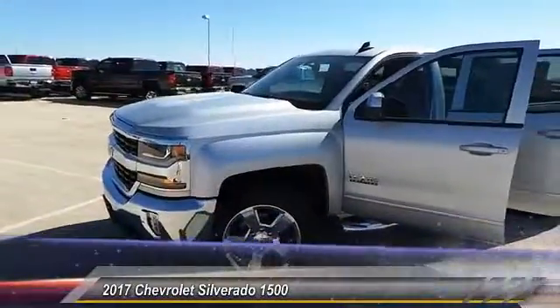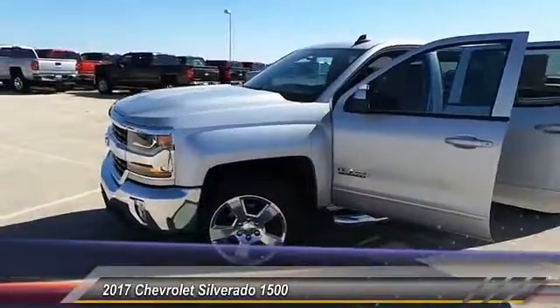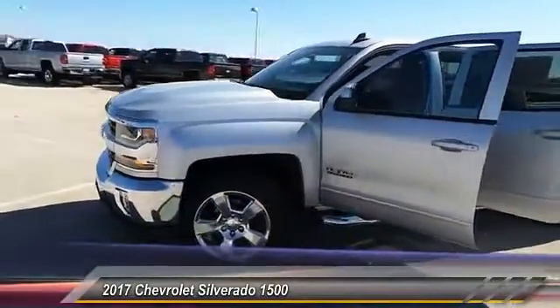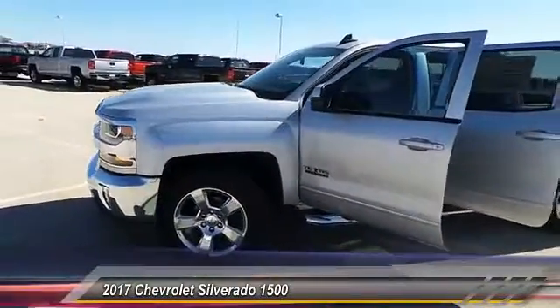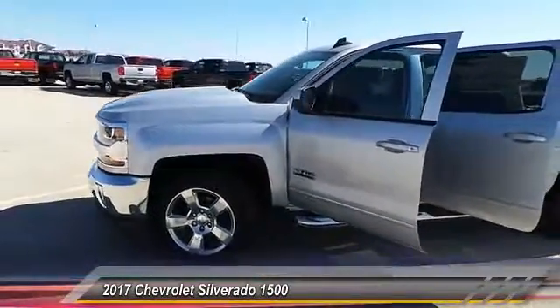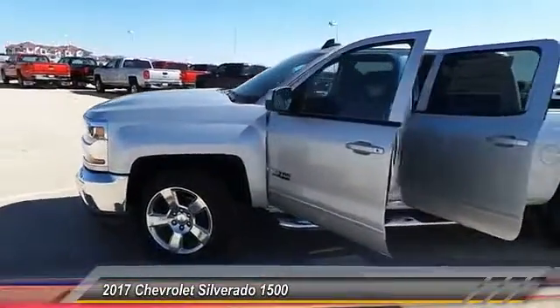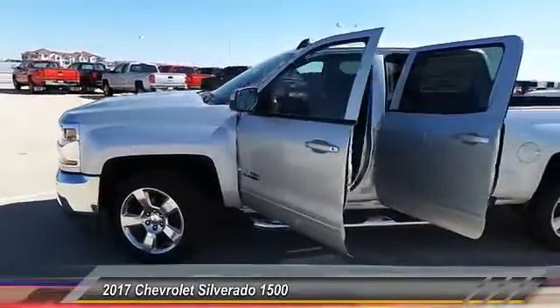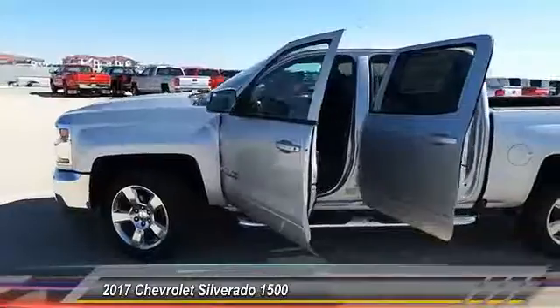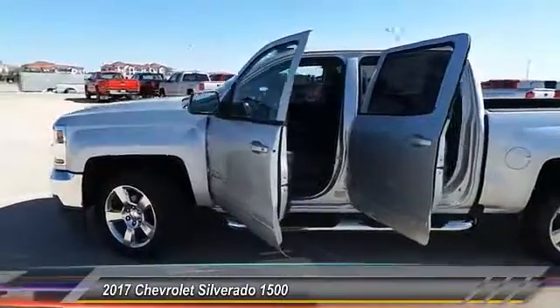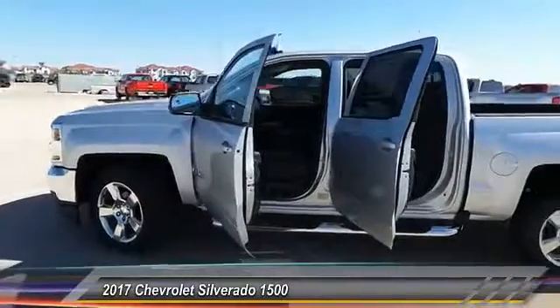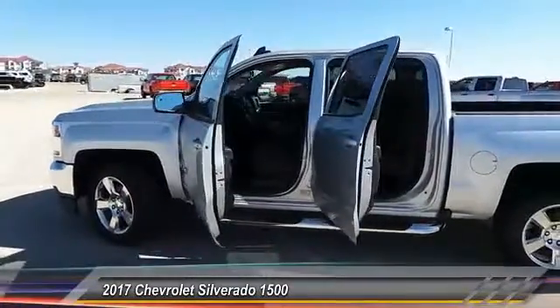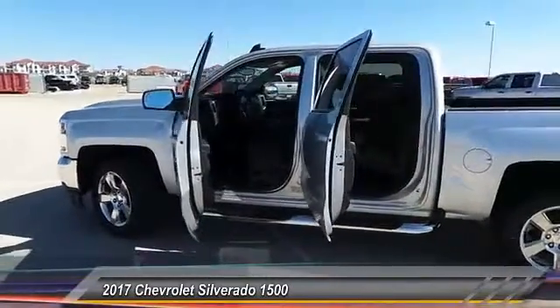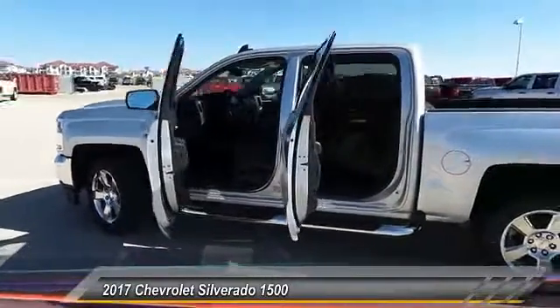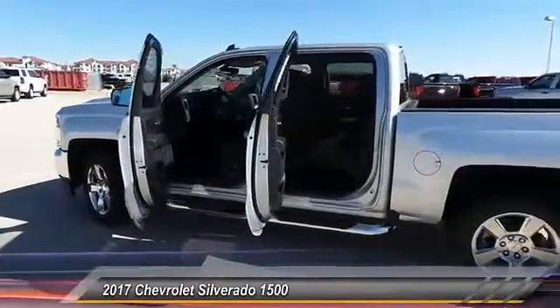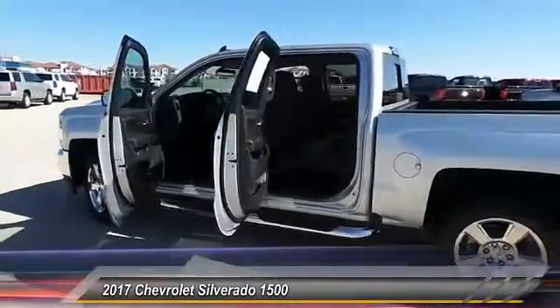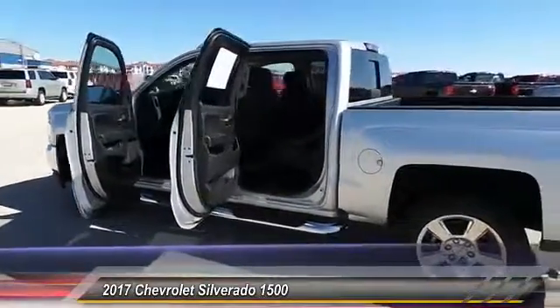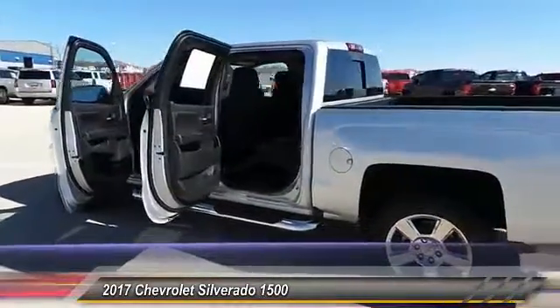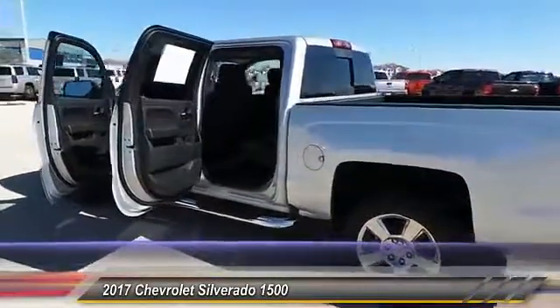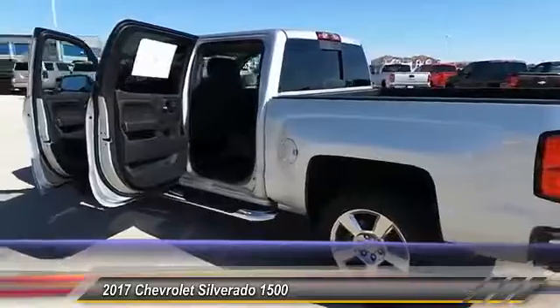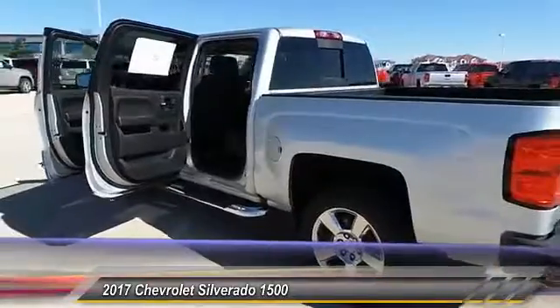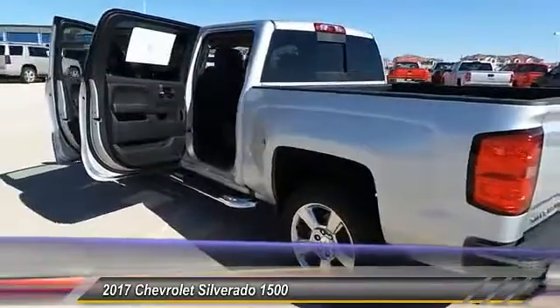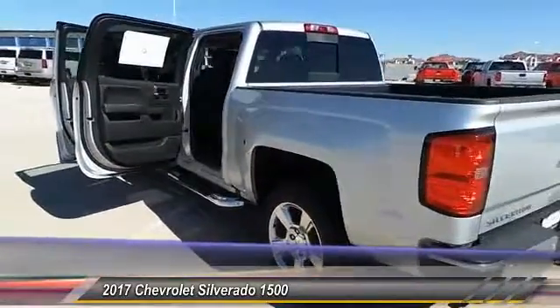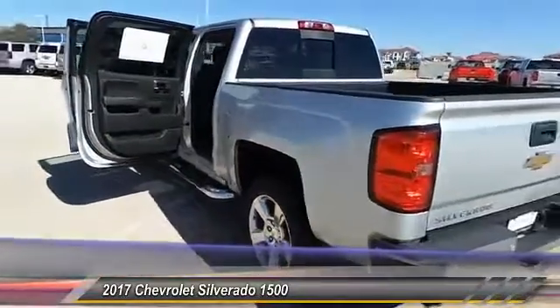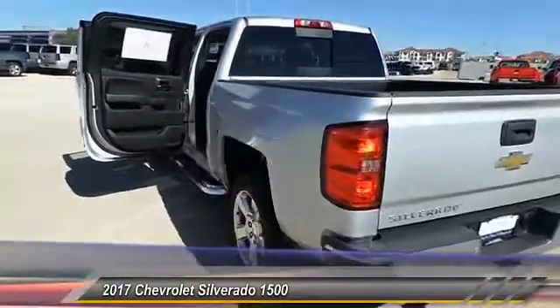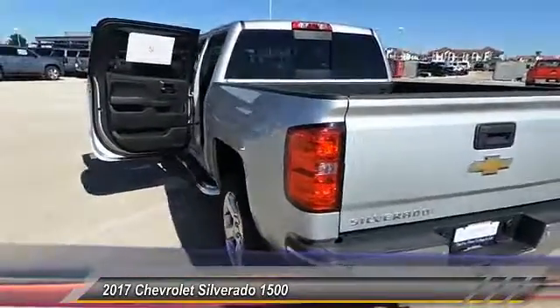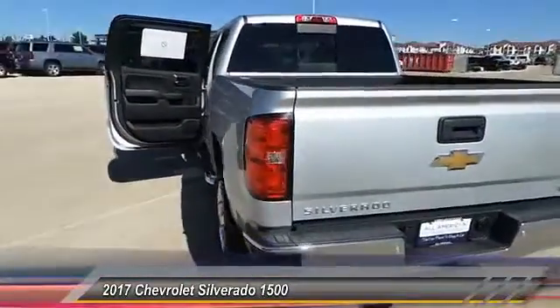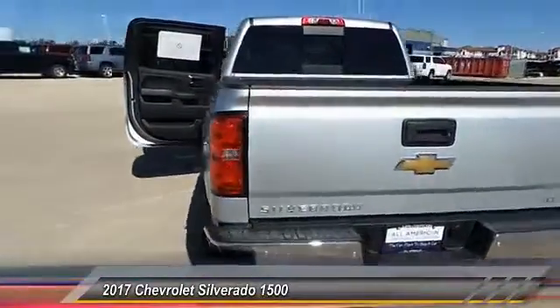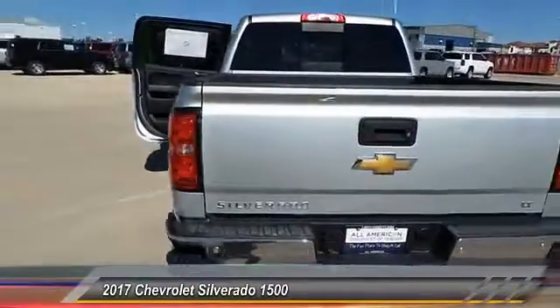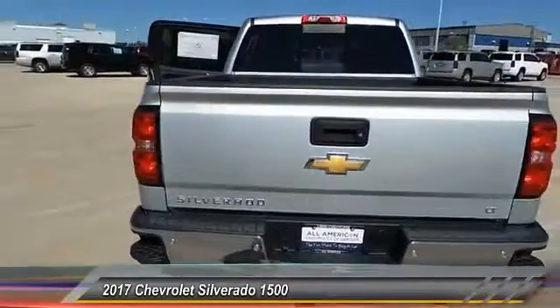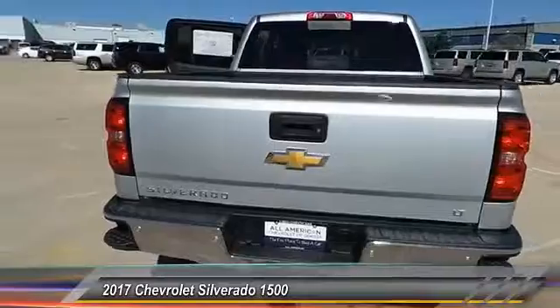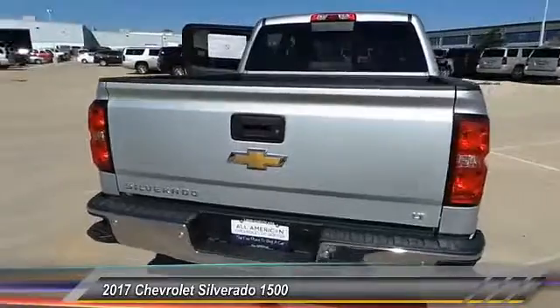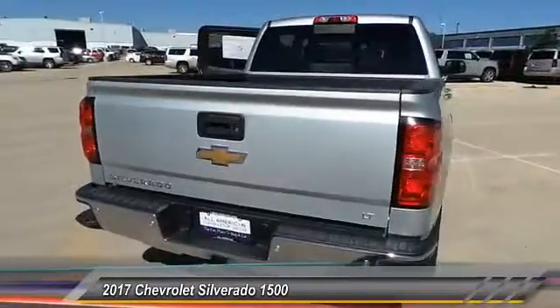2017 Silverado 1500. The Chevy Silverado 1500 has the lowest cost of ownership of any full size pickup. This vehicle has less than 100 miles. Come see the car for yourself.